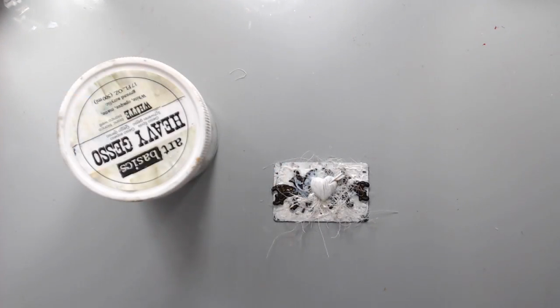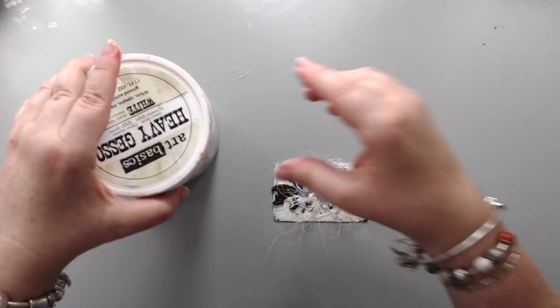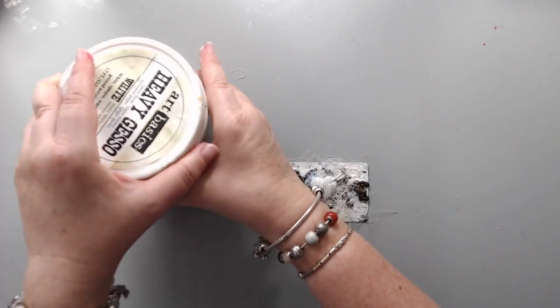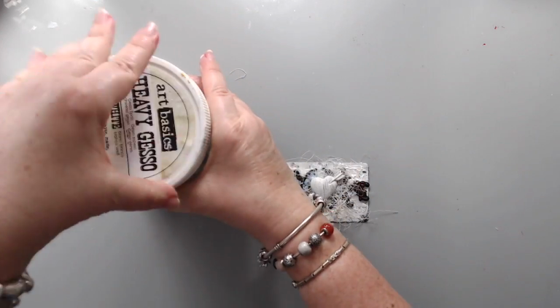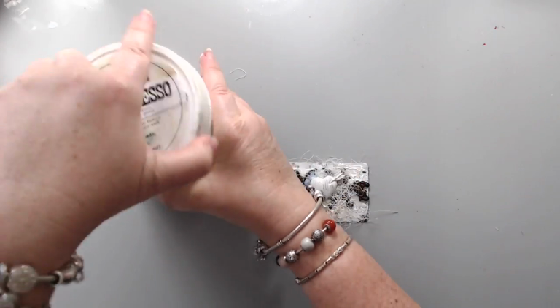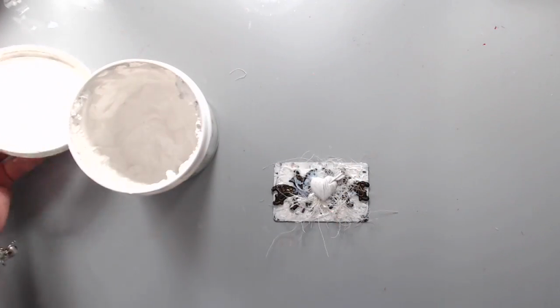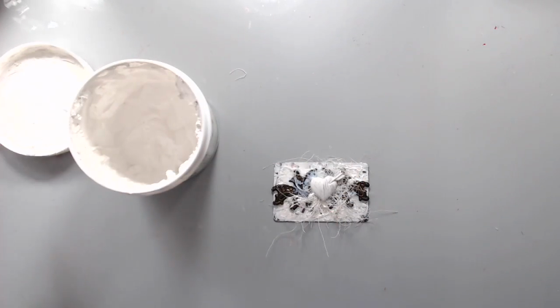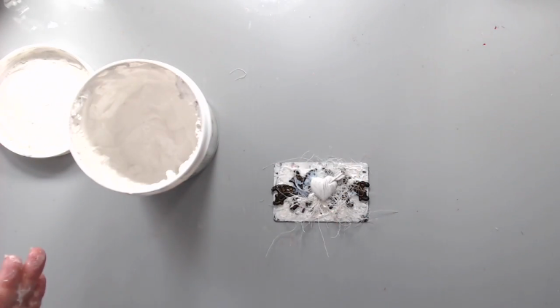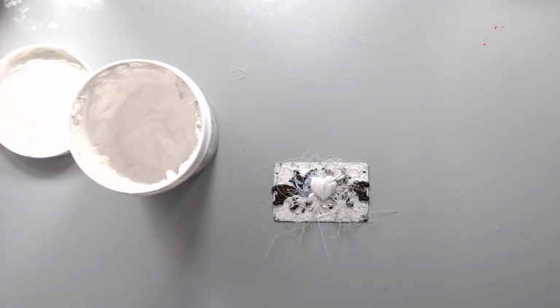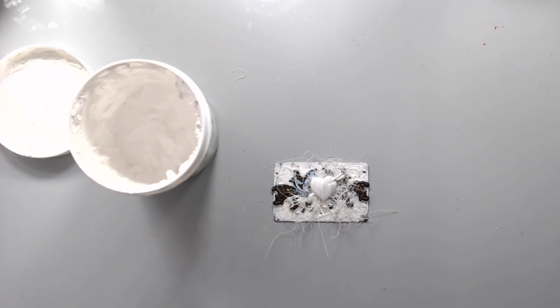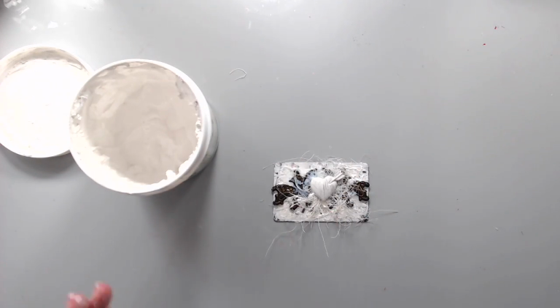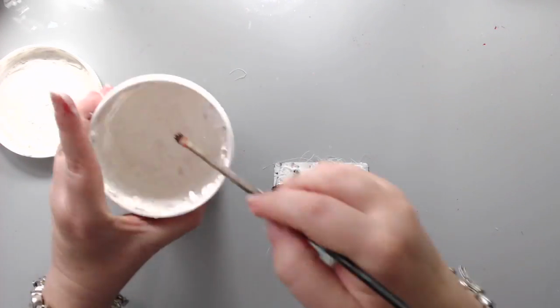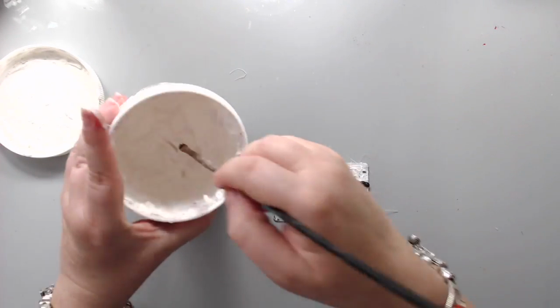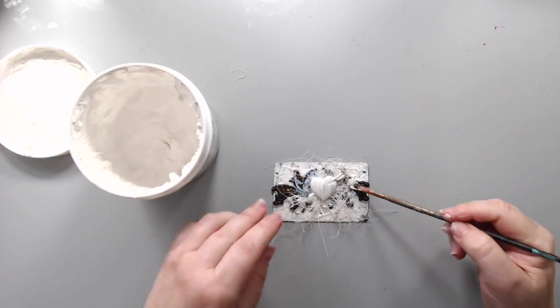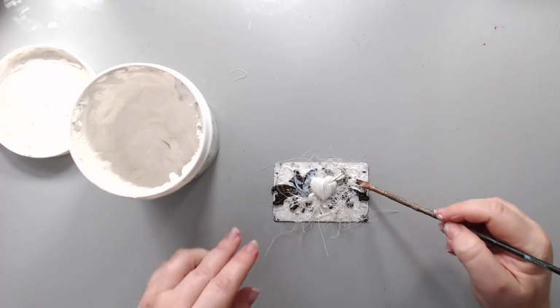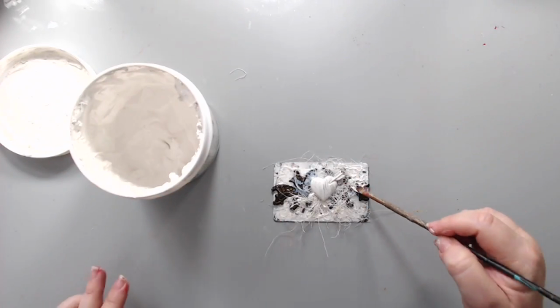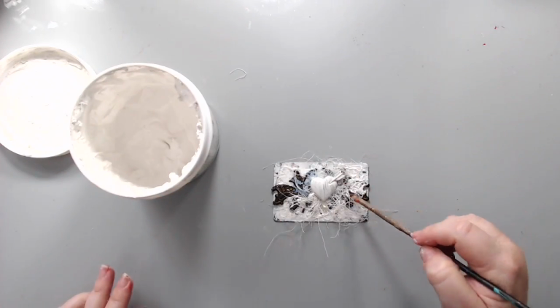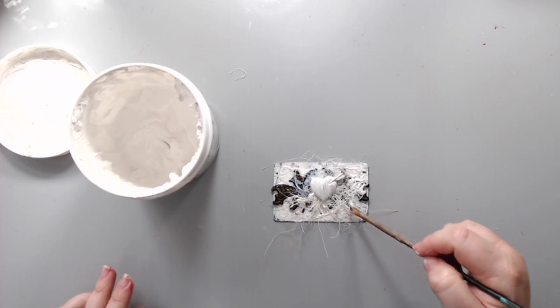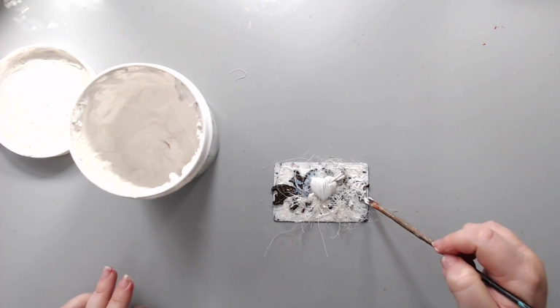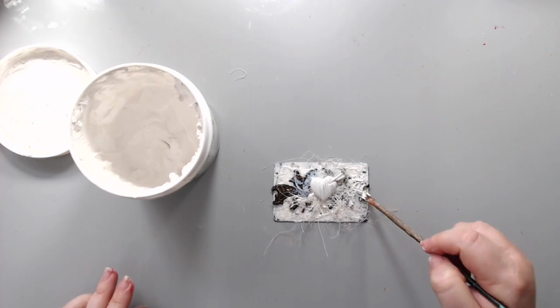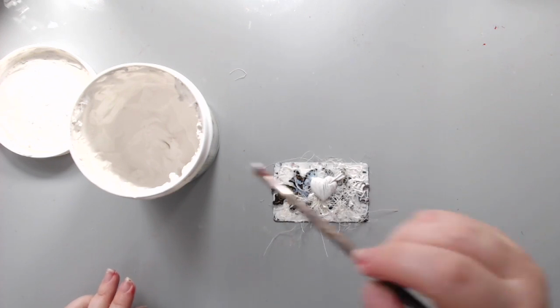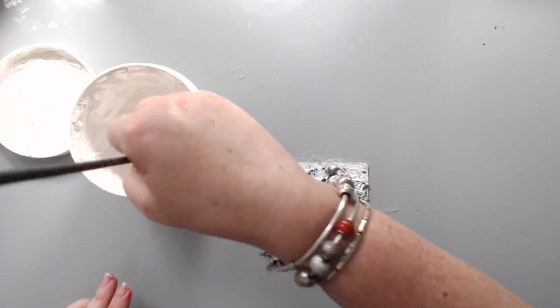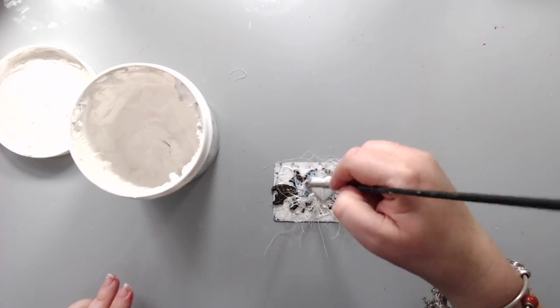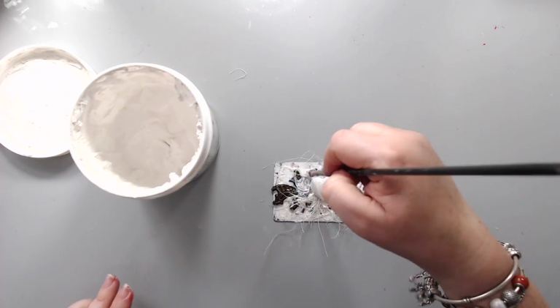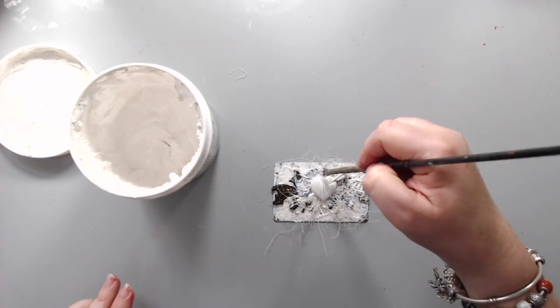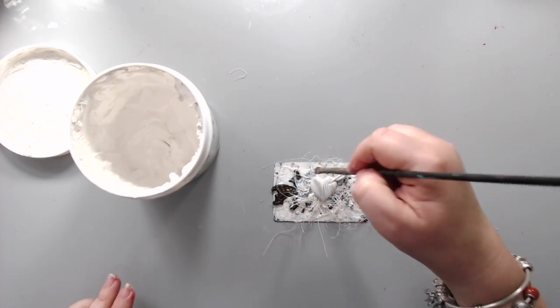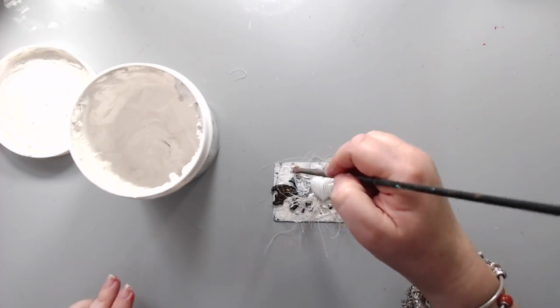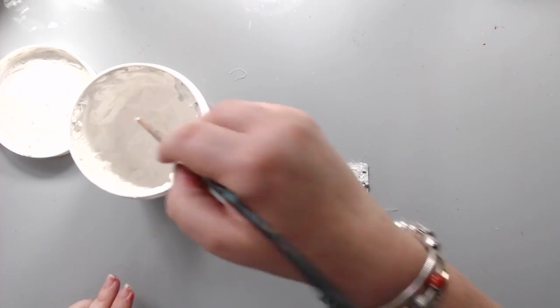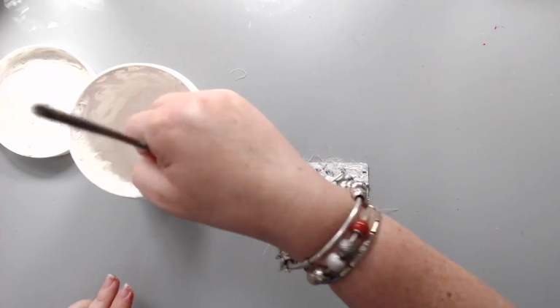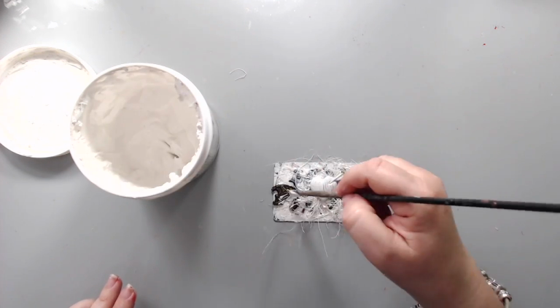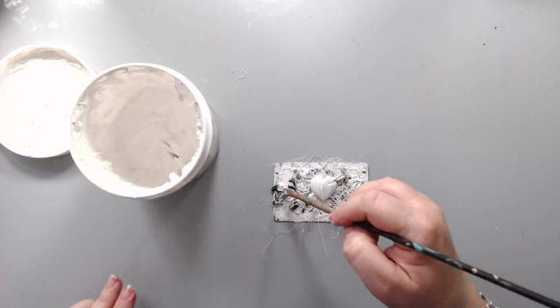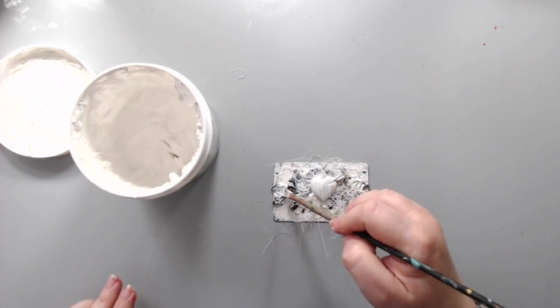The next step was to add gesso again — the heavy white gesso — just to cover the metal part and the brown part, because I really wanted to add some bright colors on top.